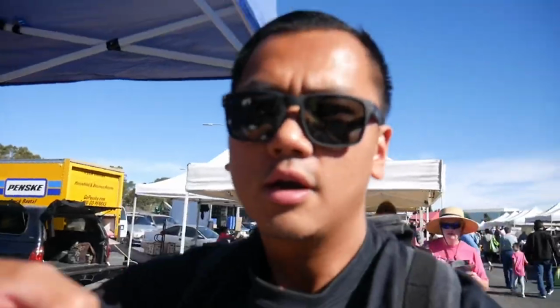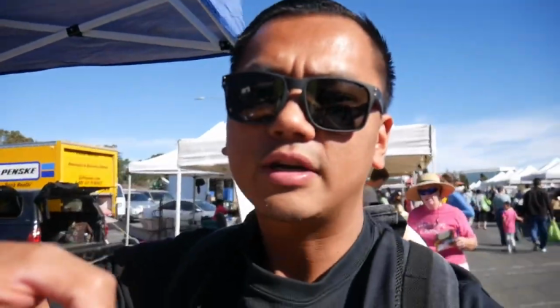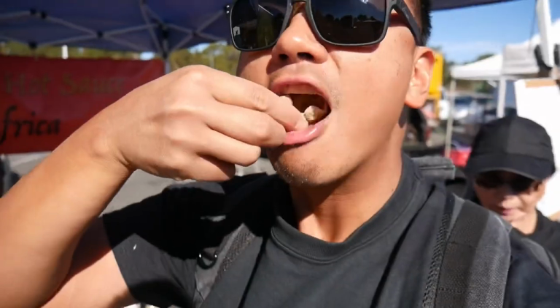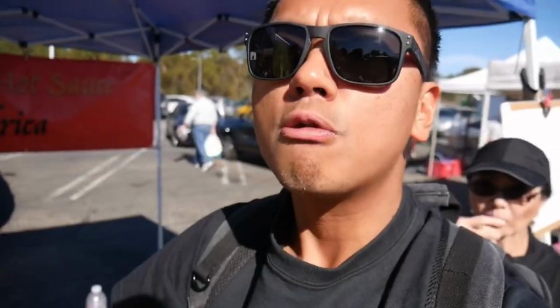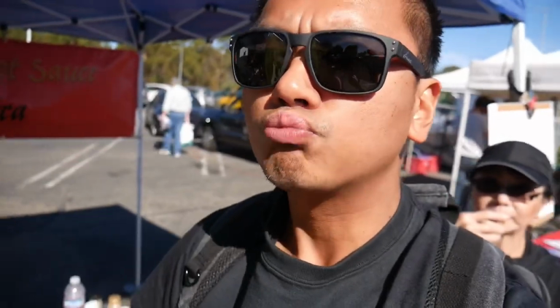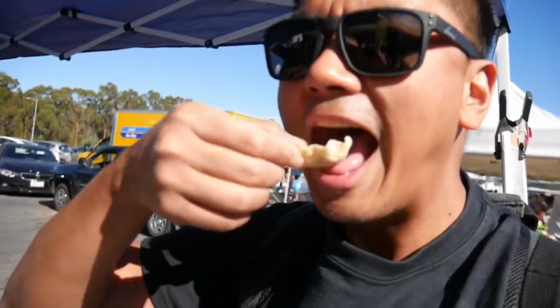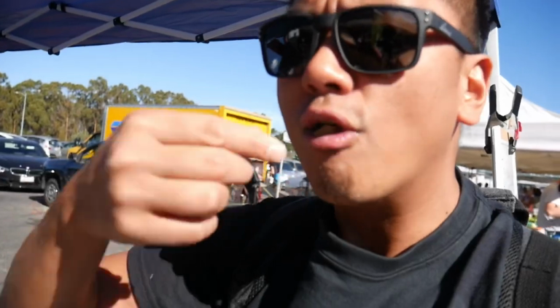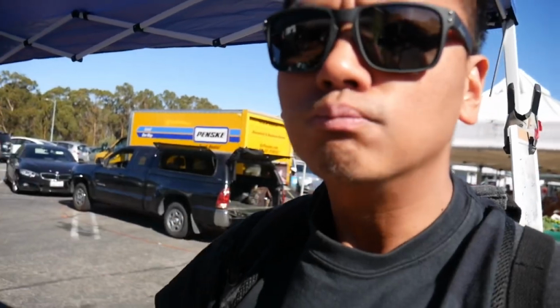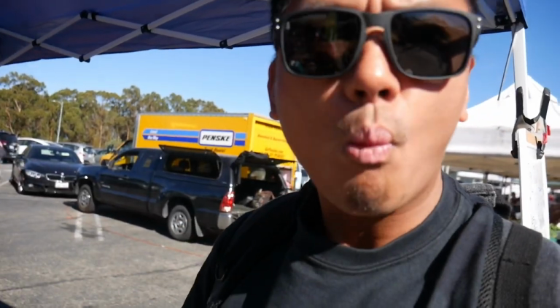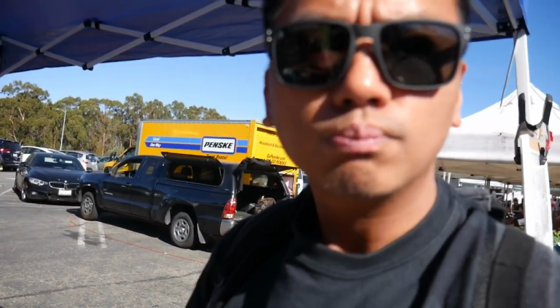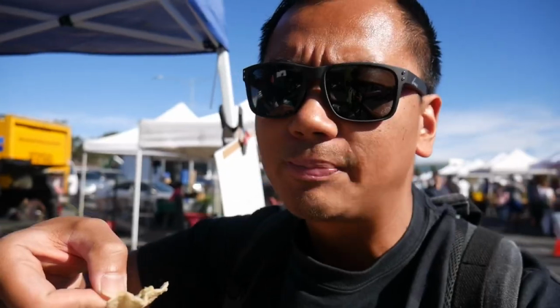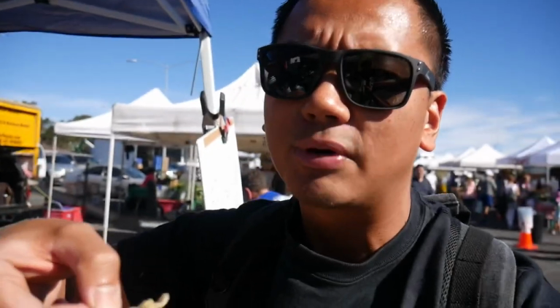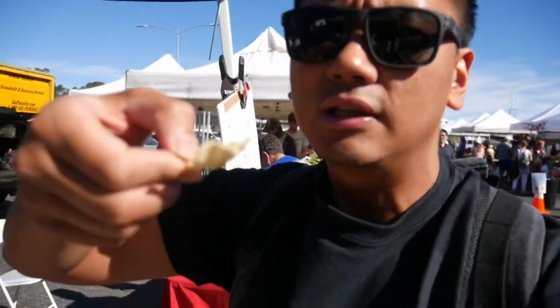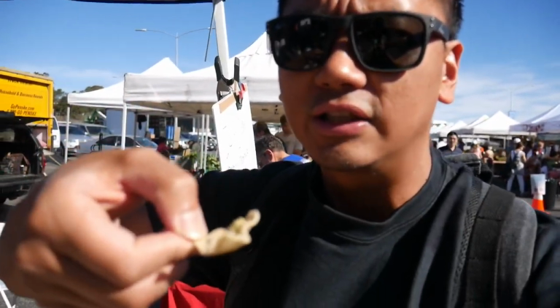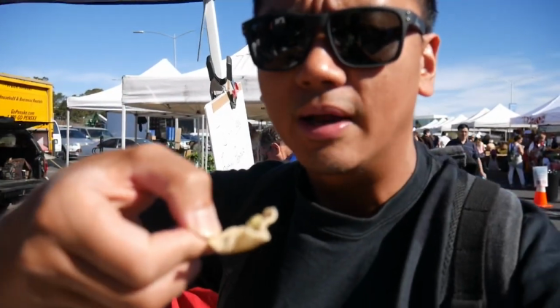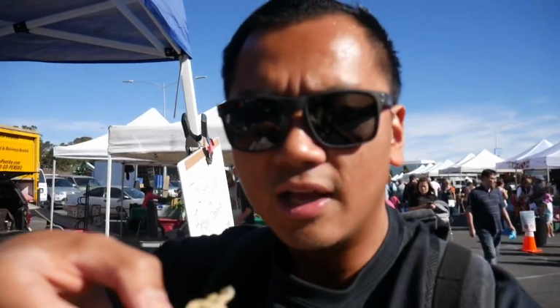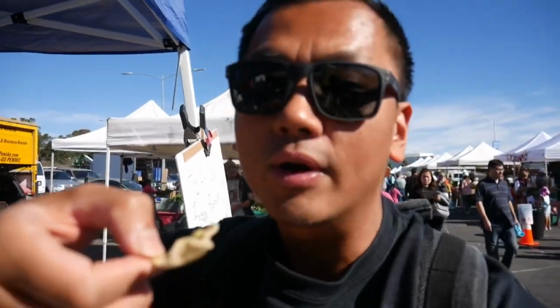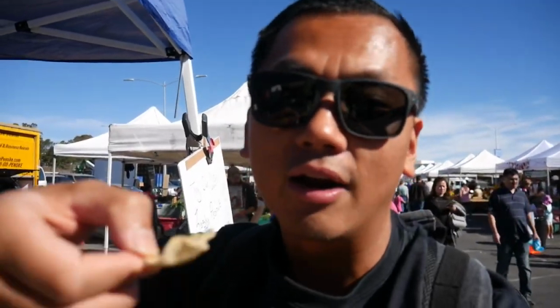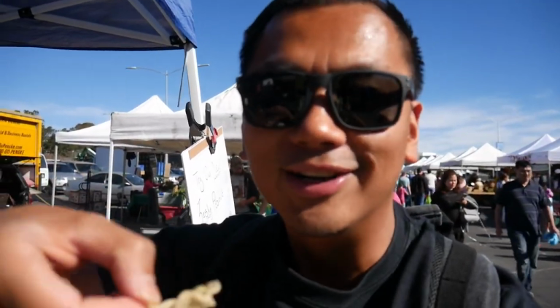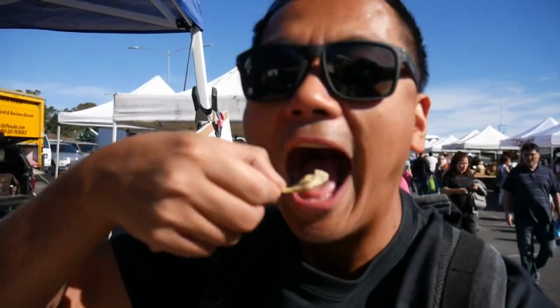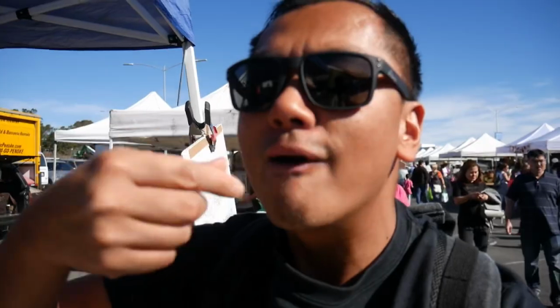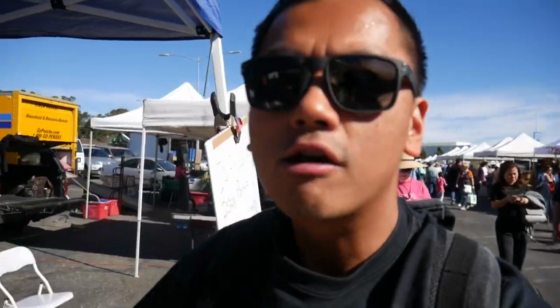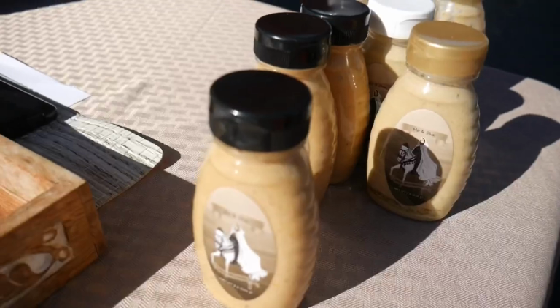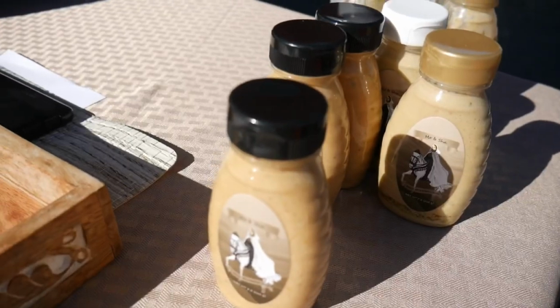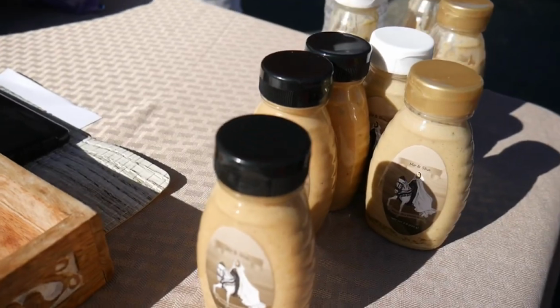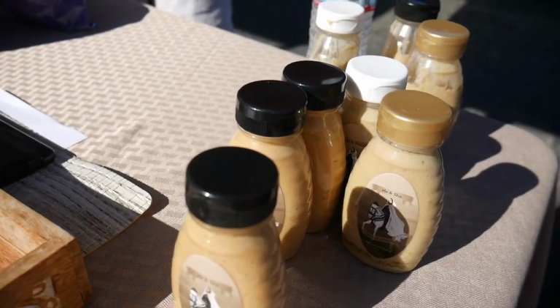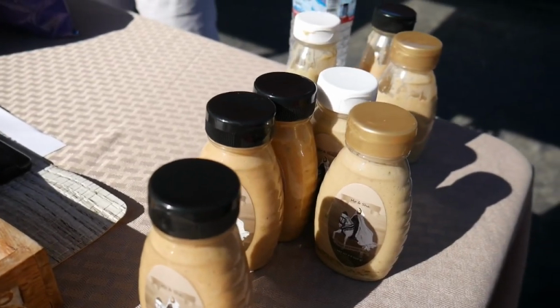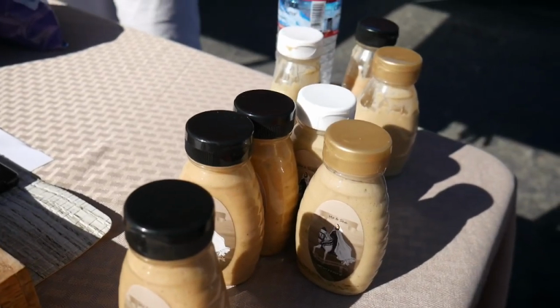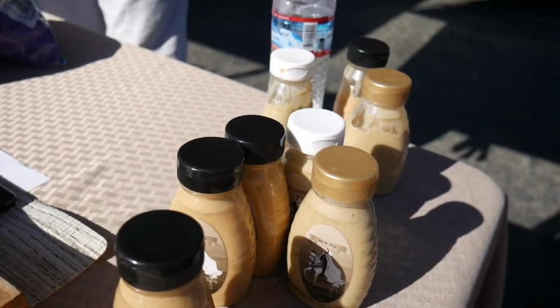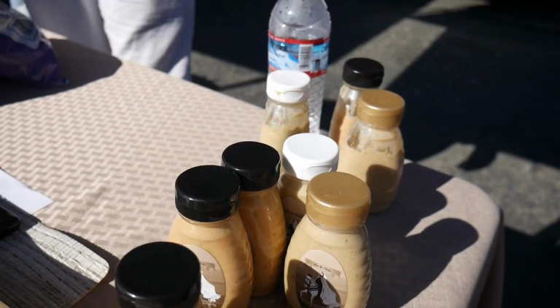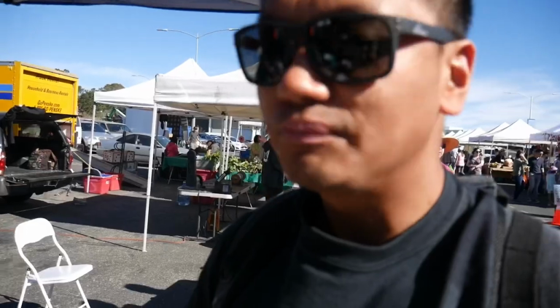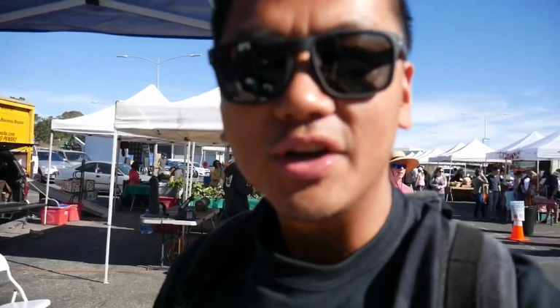Alright, I've tried the medium, I've tried the hot one, and here's the mild one. I'm a big spicy person, as you know, but I want to try it all. The mild one is like your salad dressing. That's good.